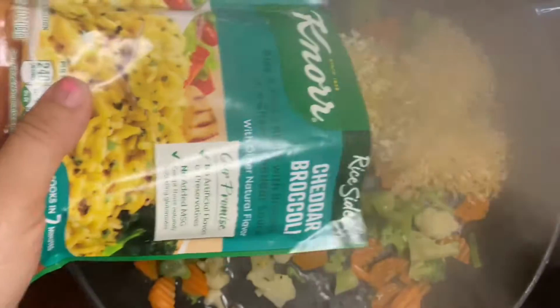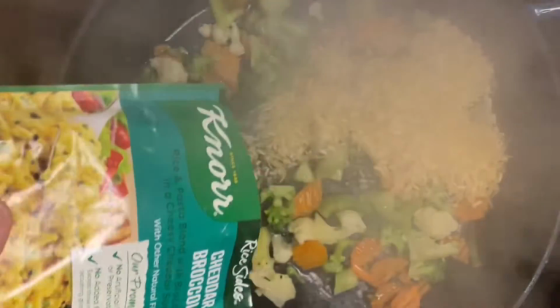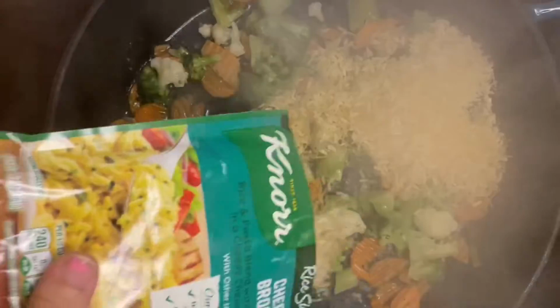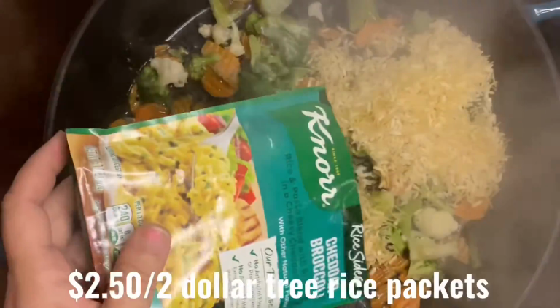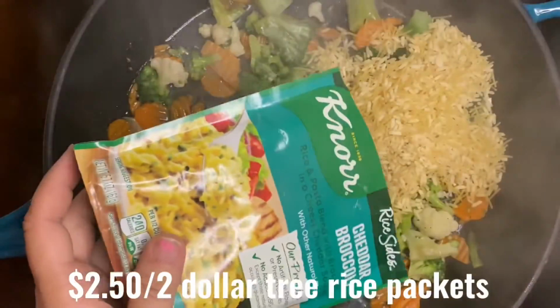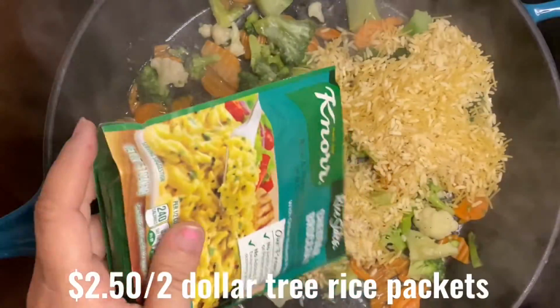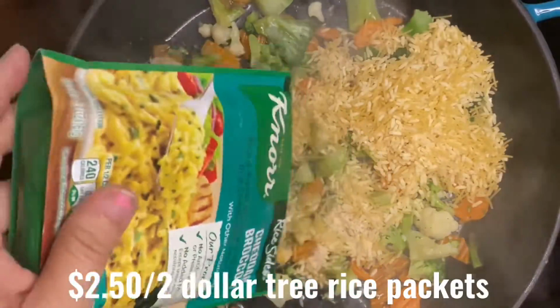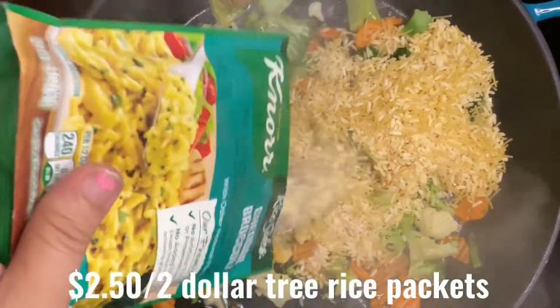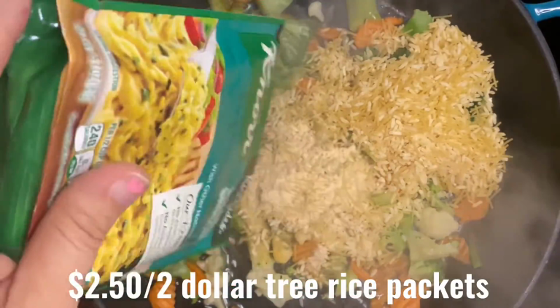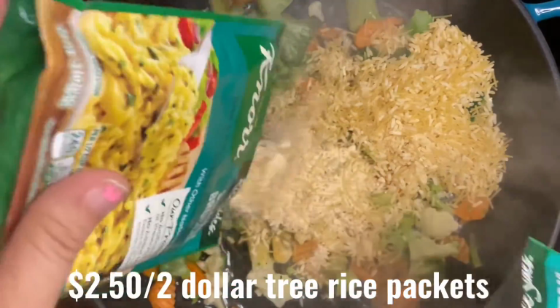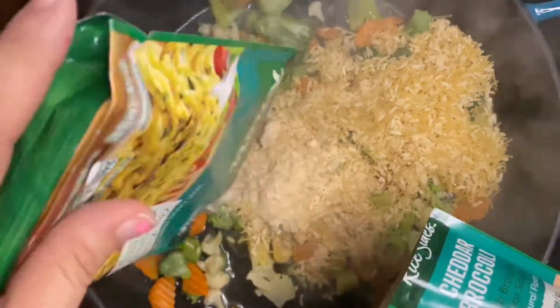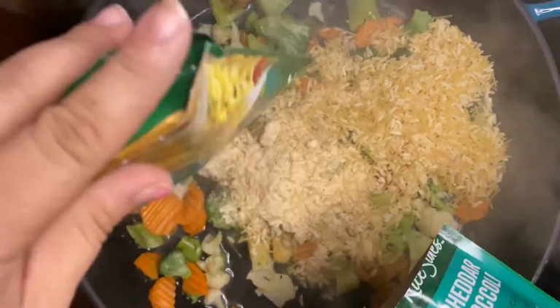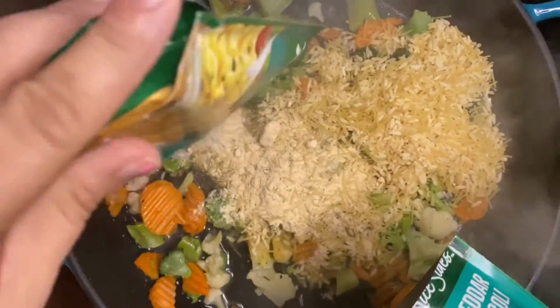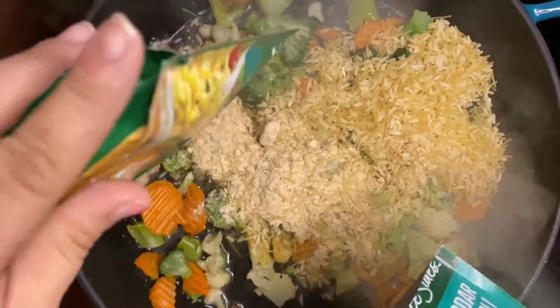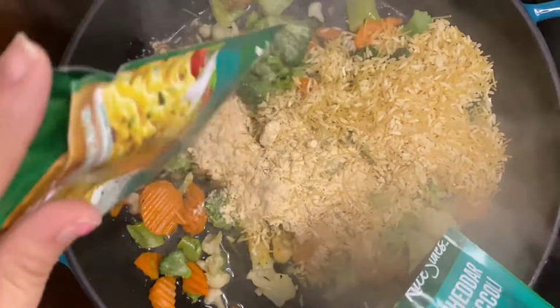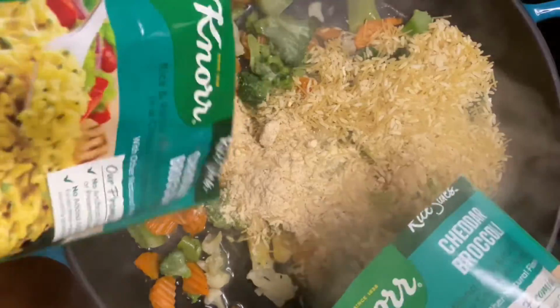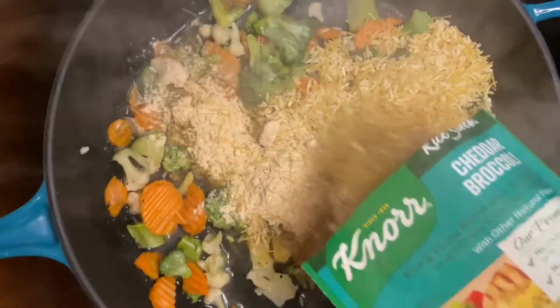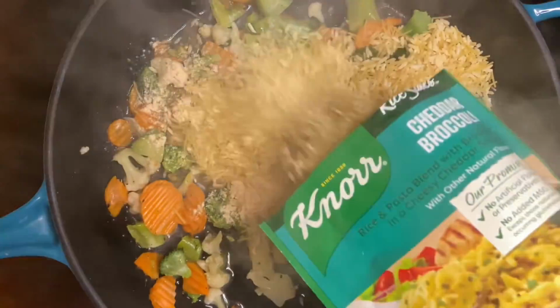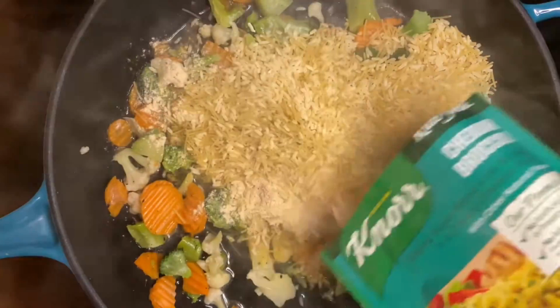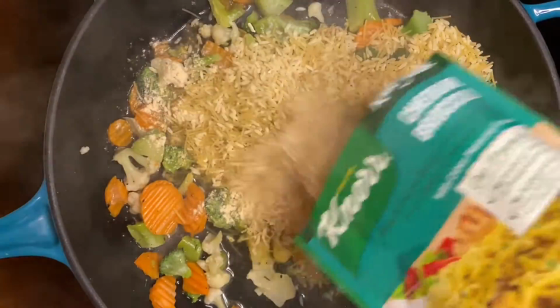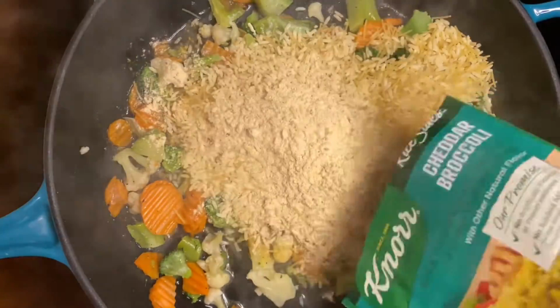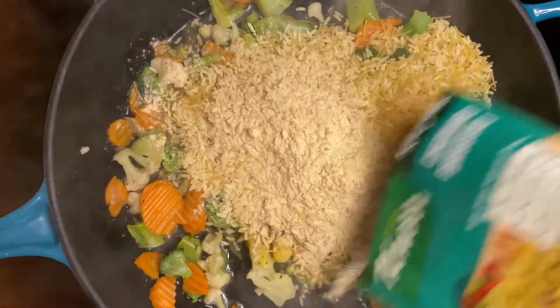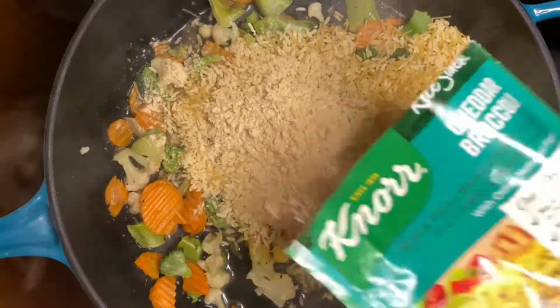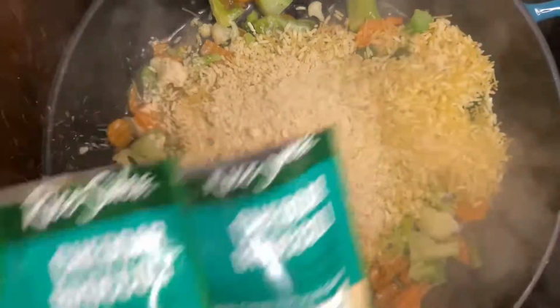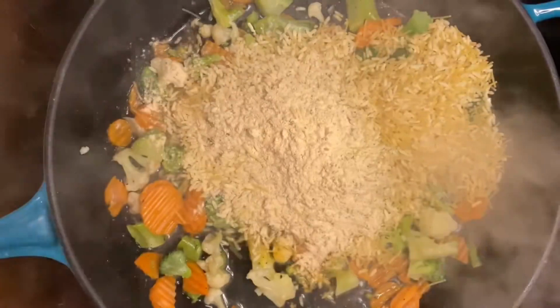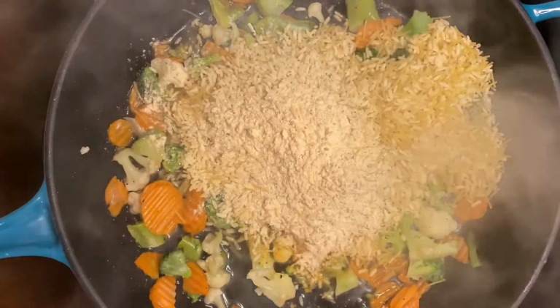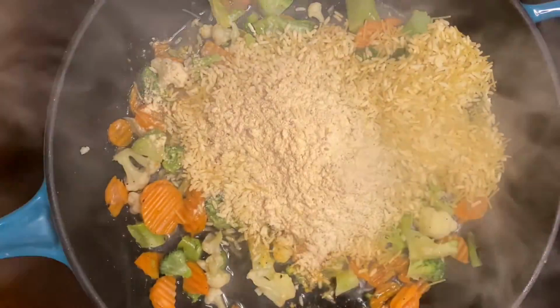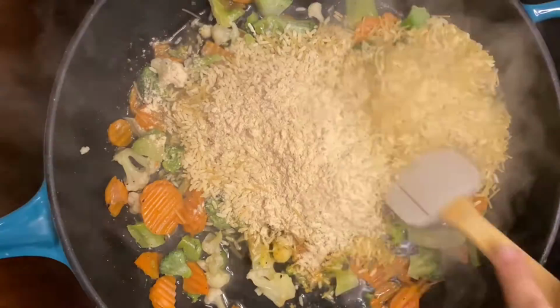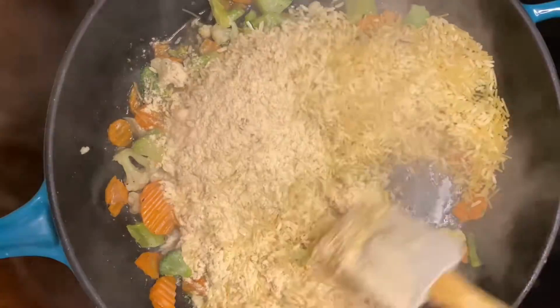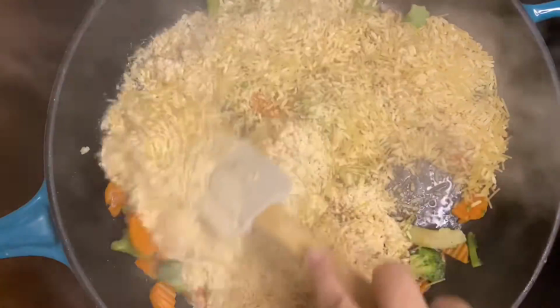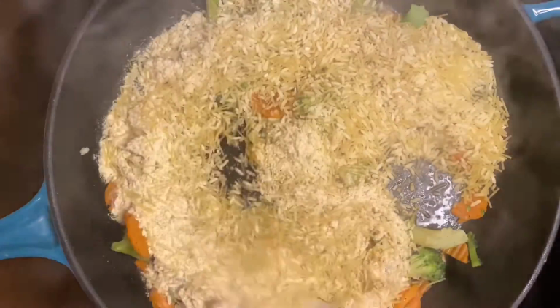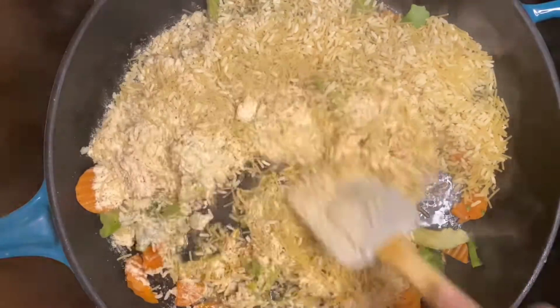Now that the veggies are softened up a little bit, we're going to add two packs of cheddar broccoli rice. Both came from the Dollar Tree, so $2.50 for two packs. I'm going to give this a quick stir and then follow it up with four cups of water.